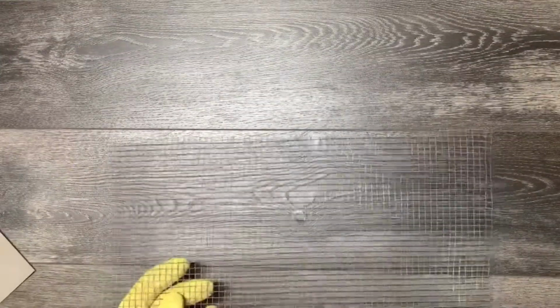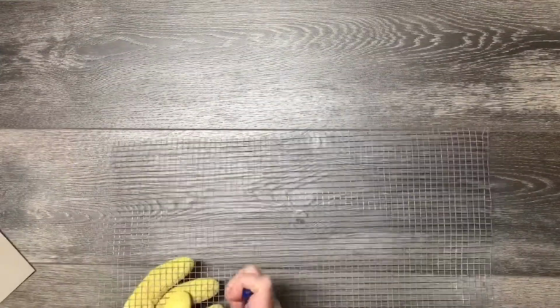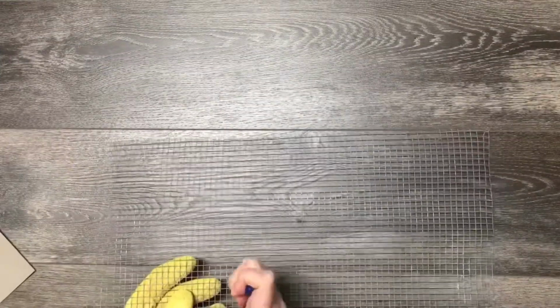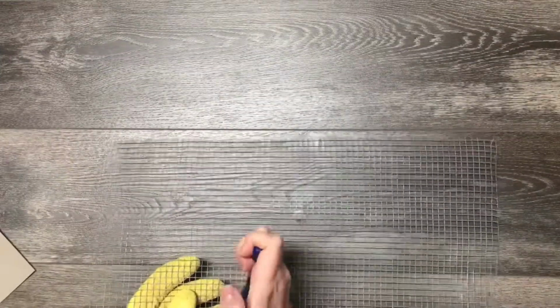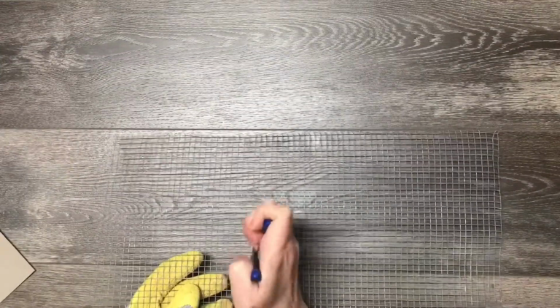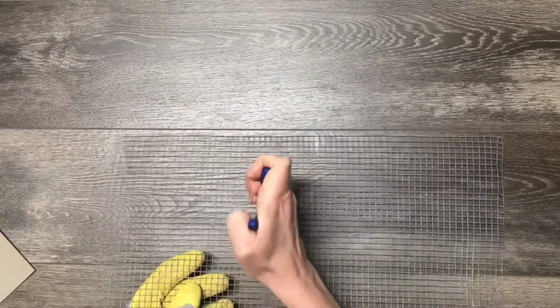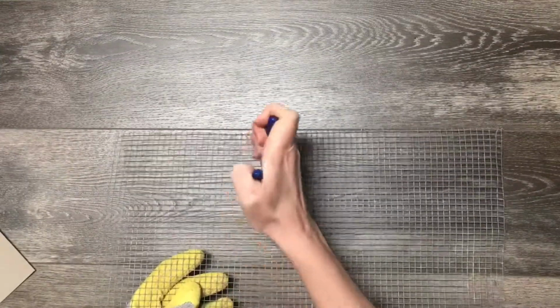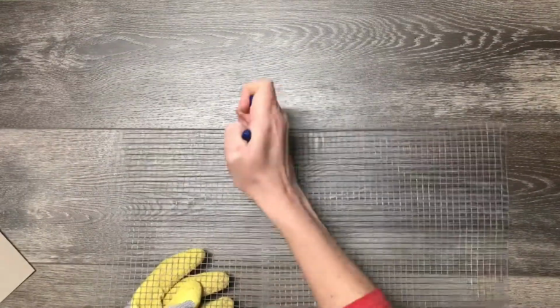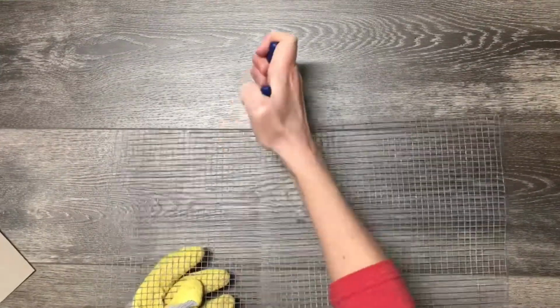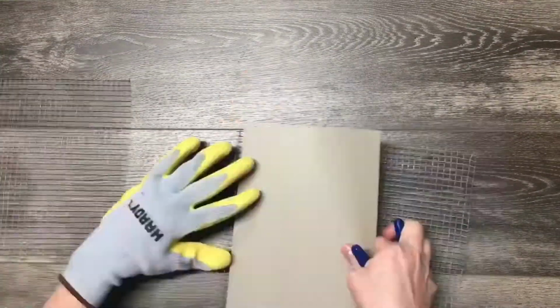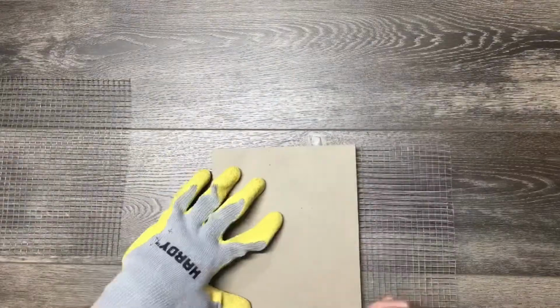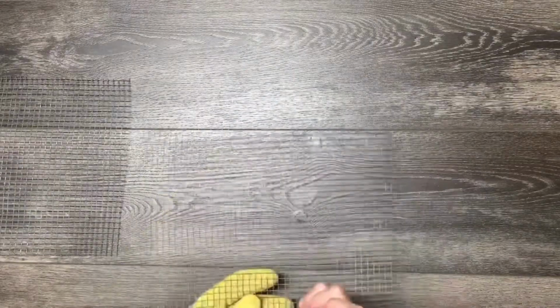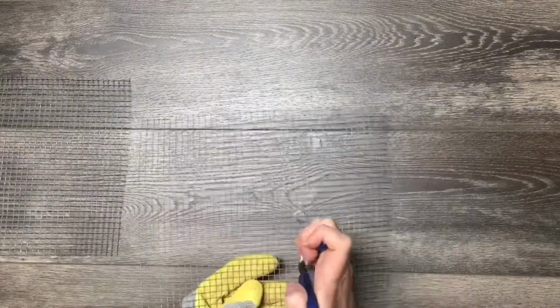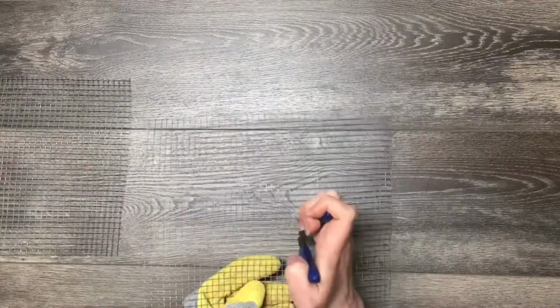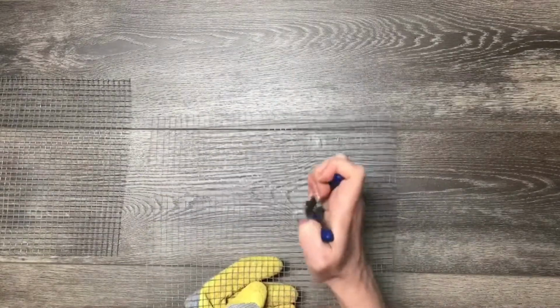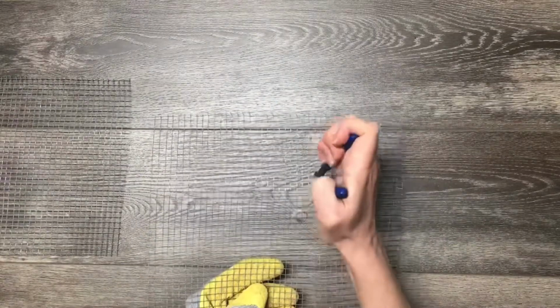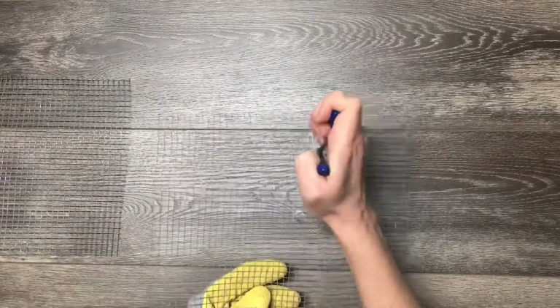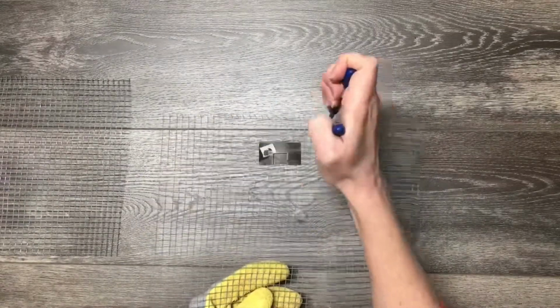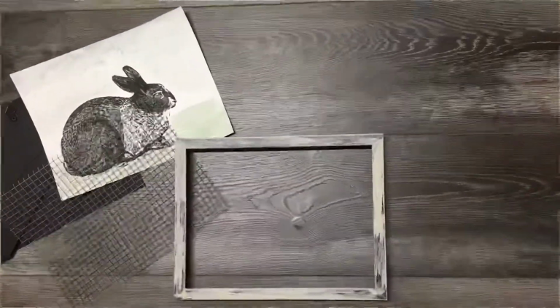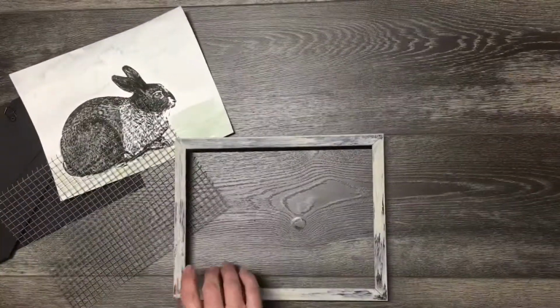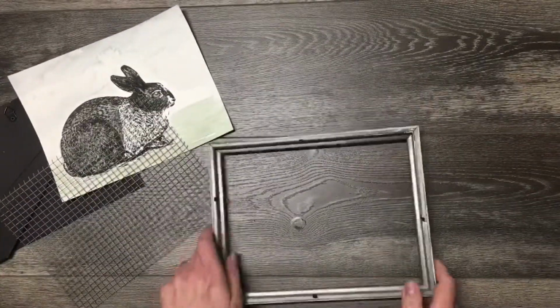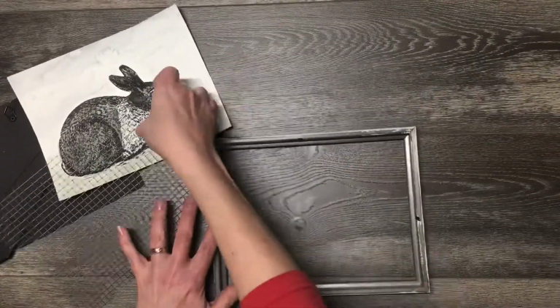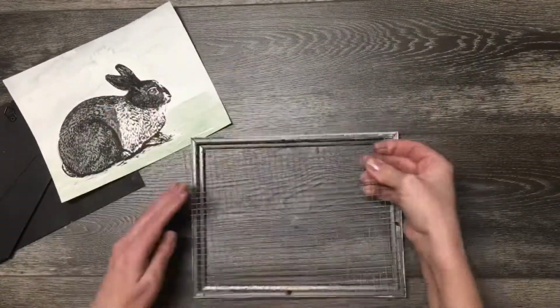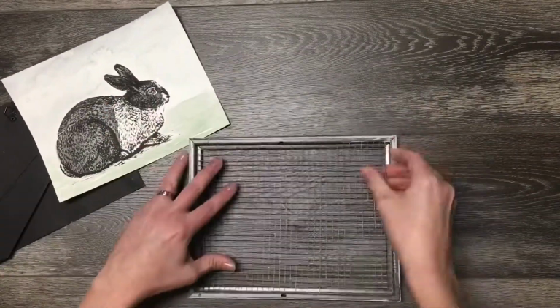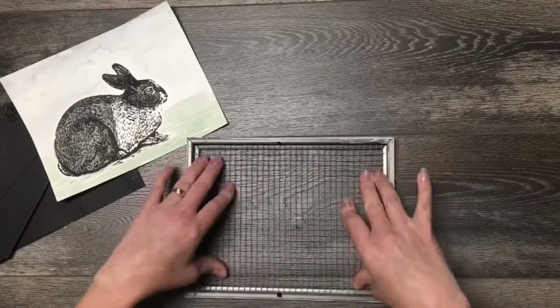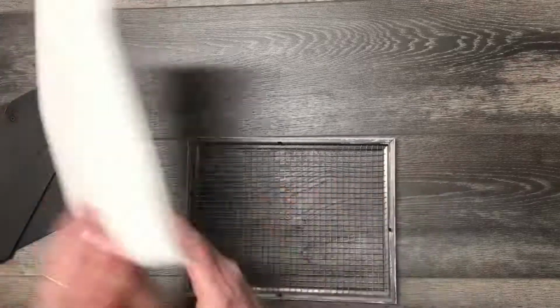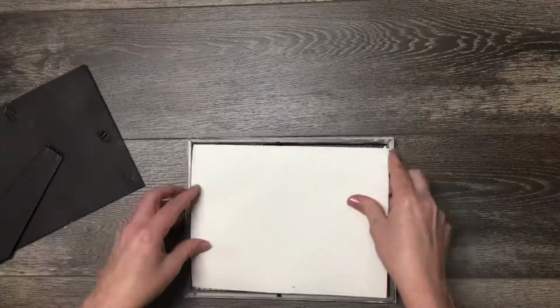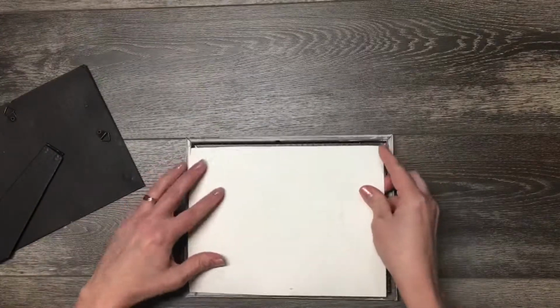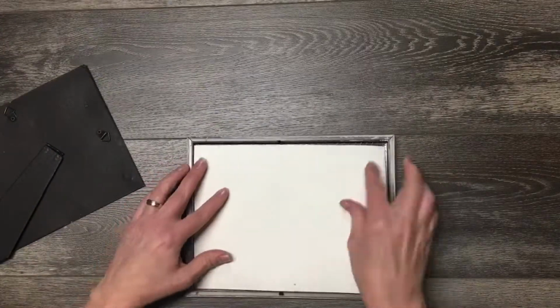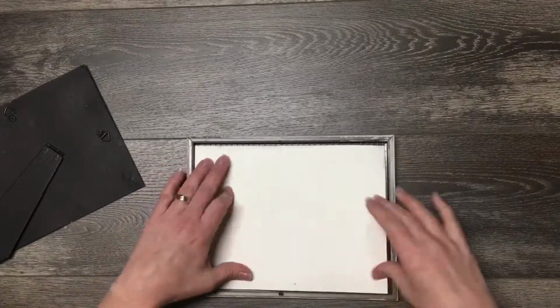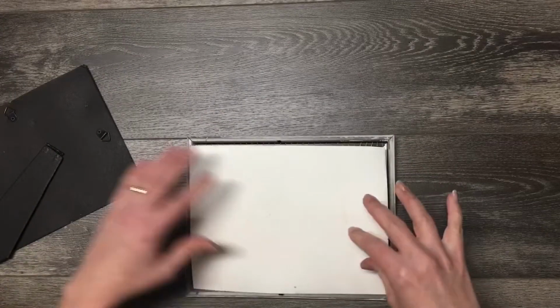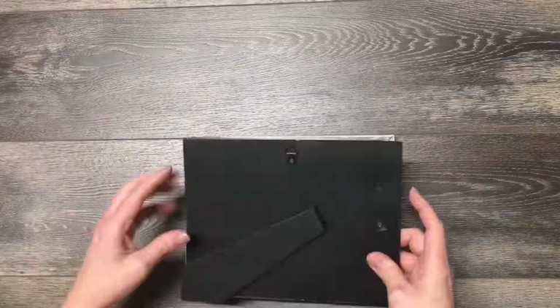While the bunnies were drying, I cut the wire hardware cloth to size. You might want to wear gloves for this. Place the wire mesh in first, then your bunny, and secure the back on each frame.